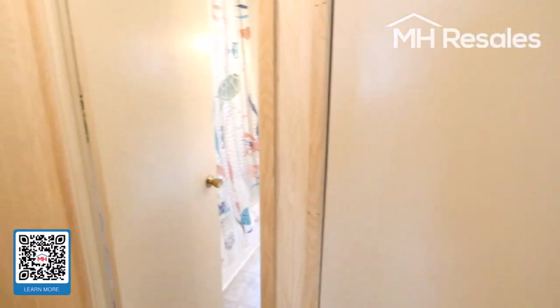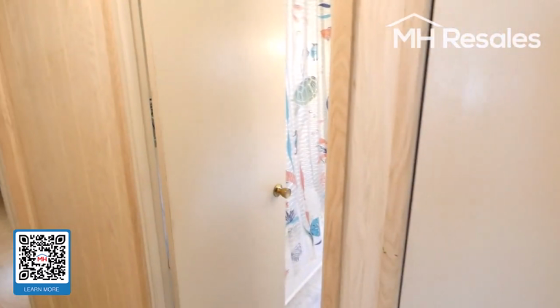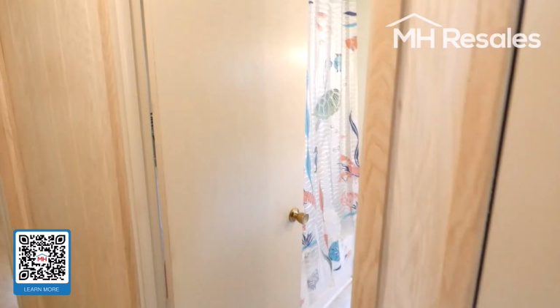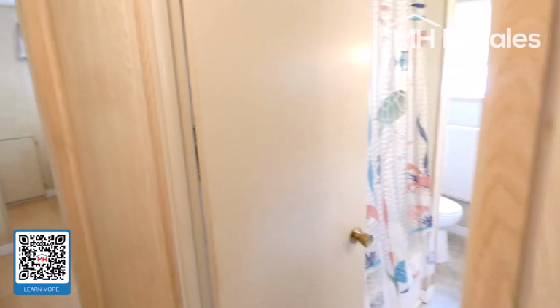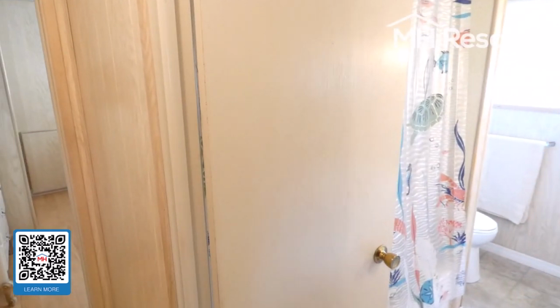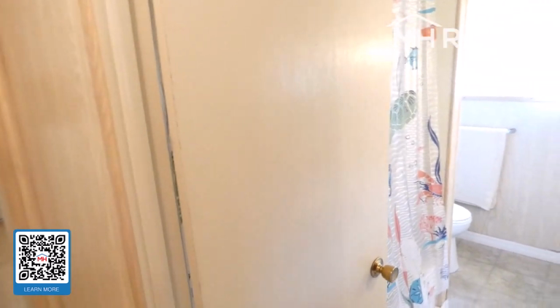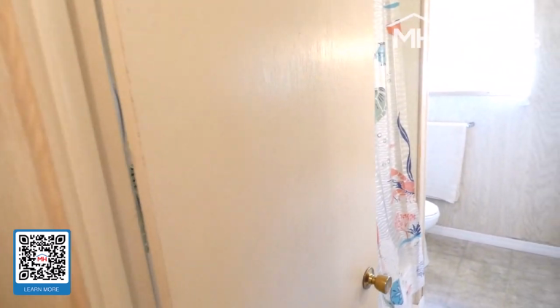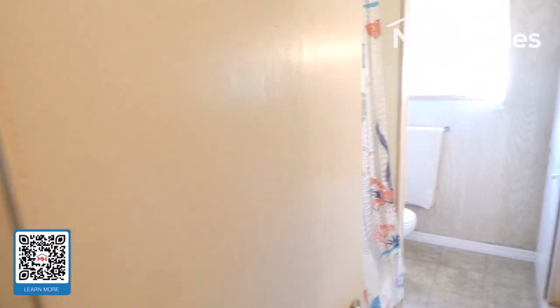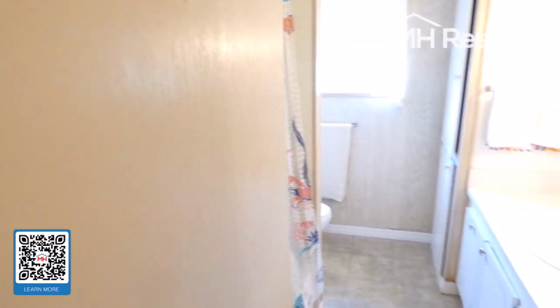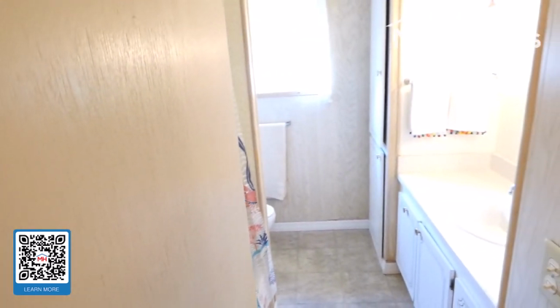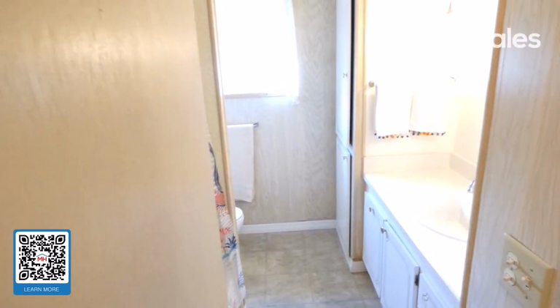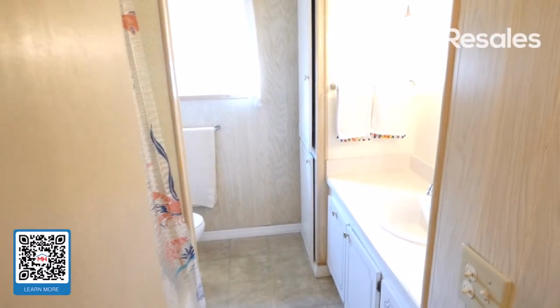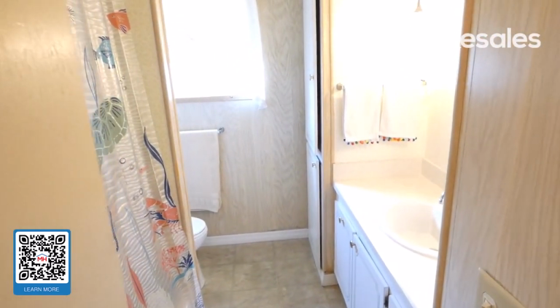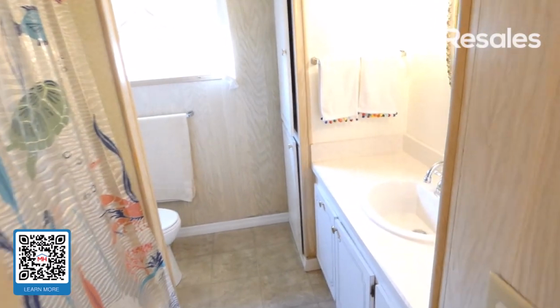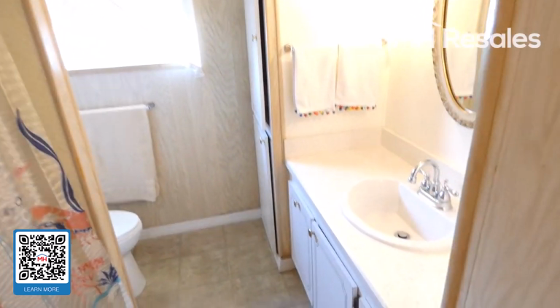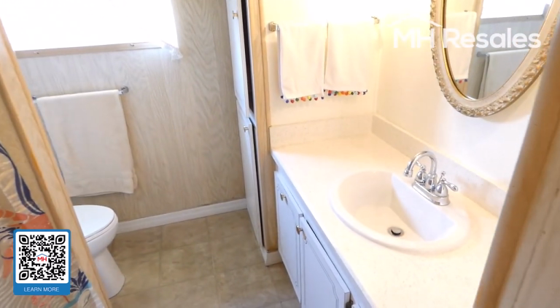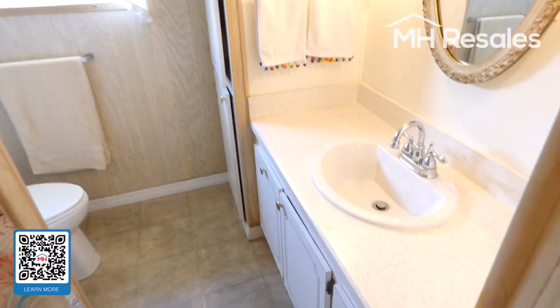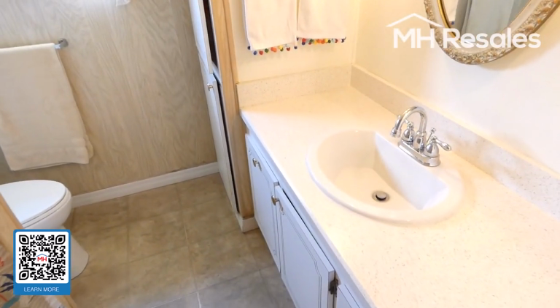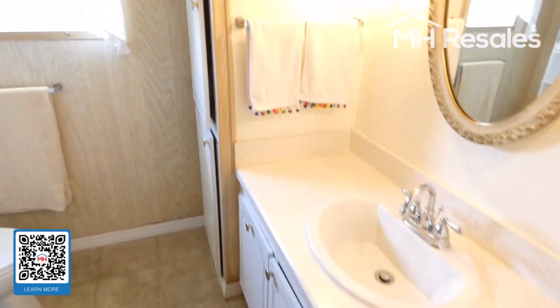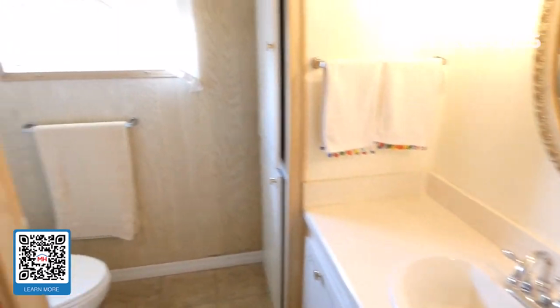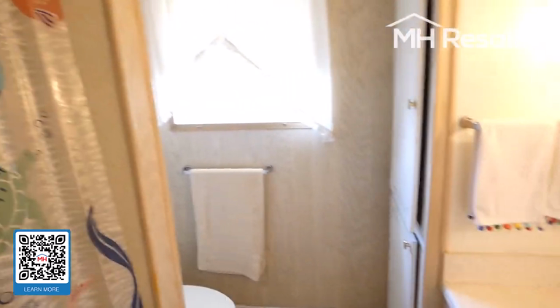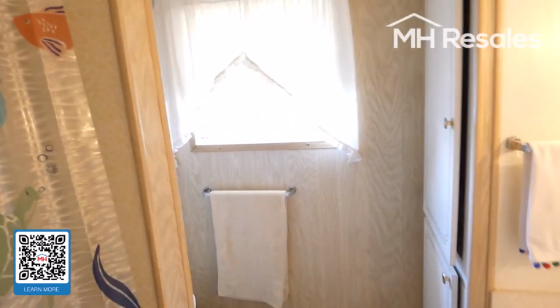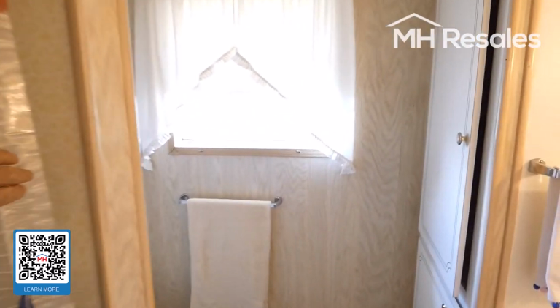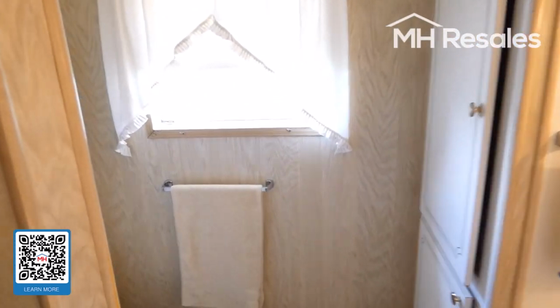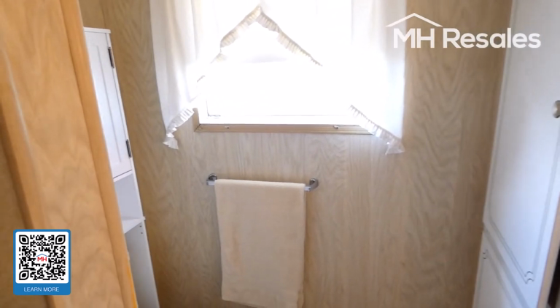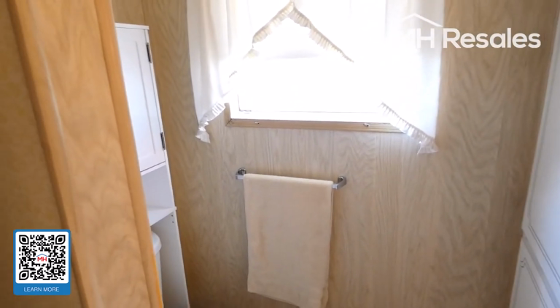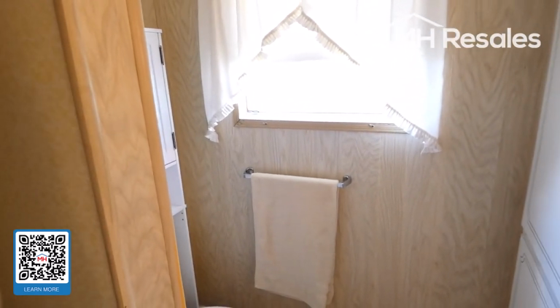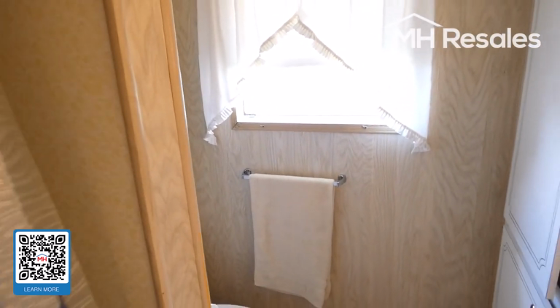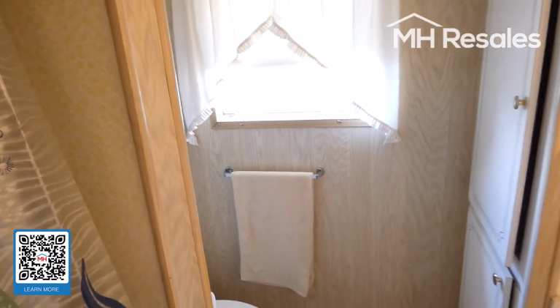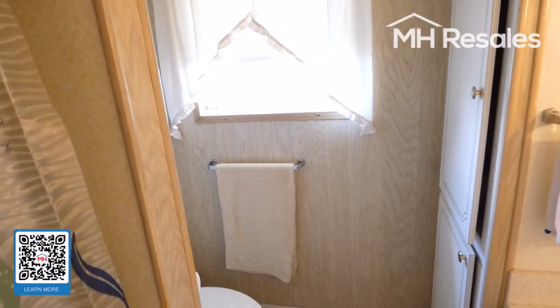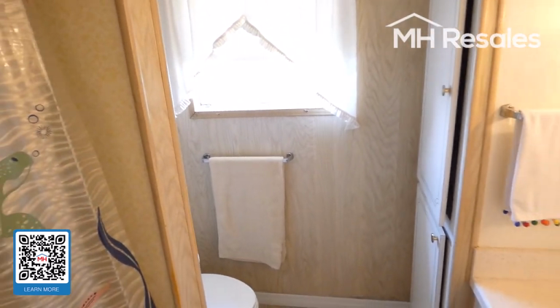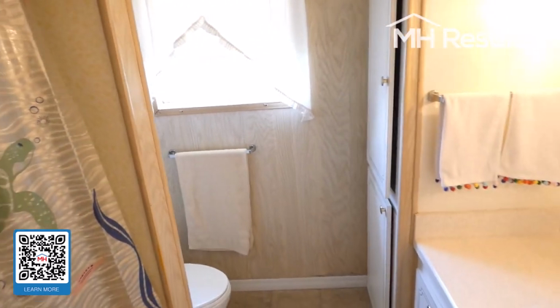Split system heating and air conditioning unit in this home. Hall bath with a nice vanity and a tub and shower combination in this bathroom.